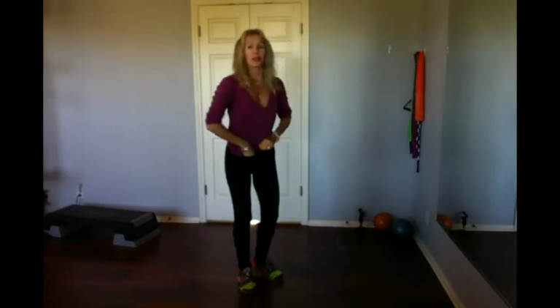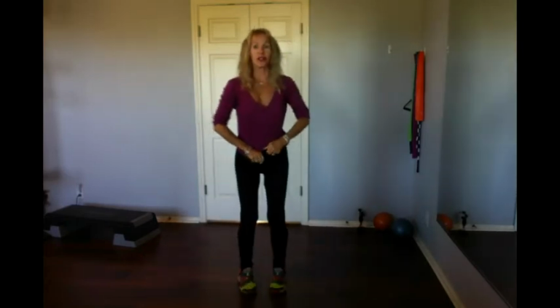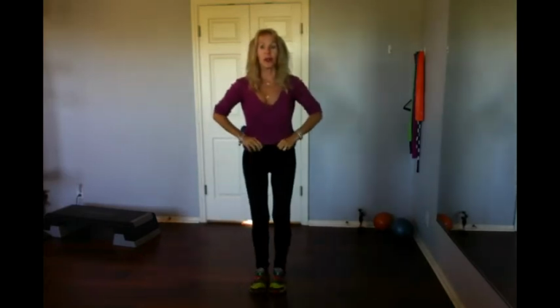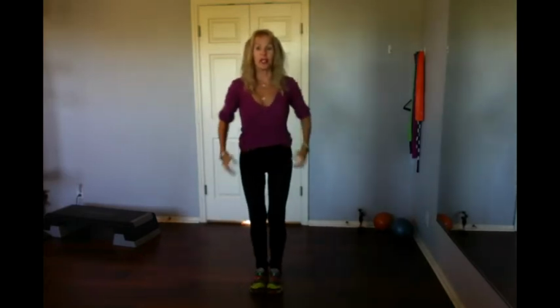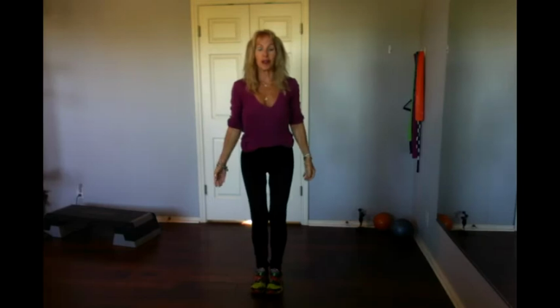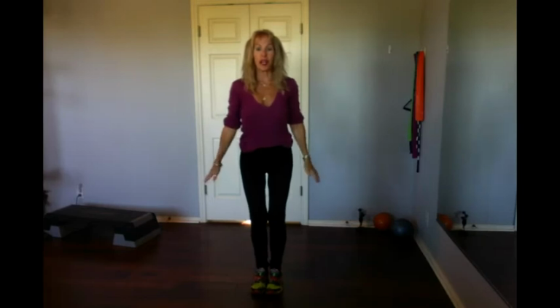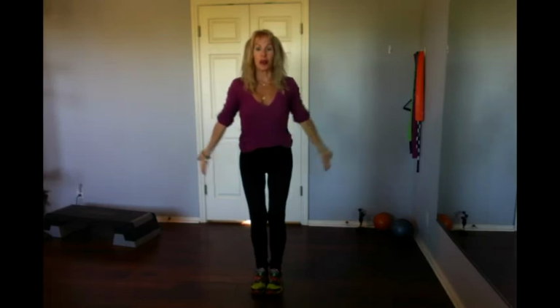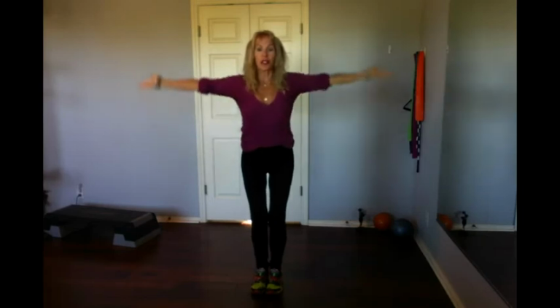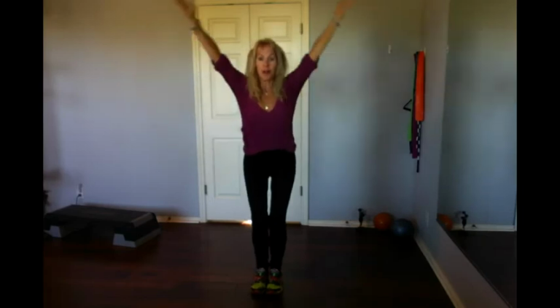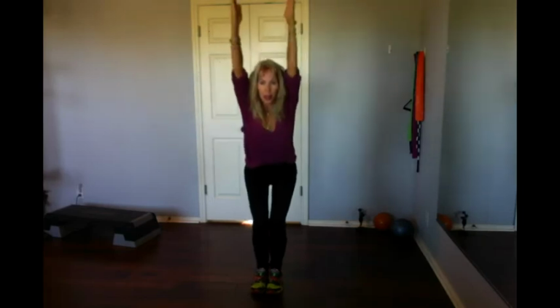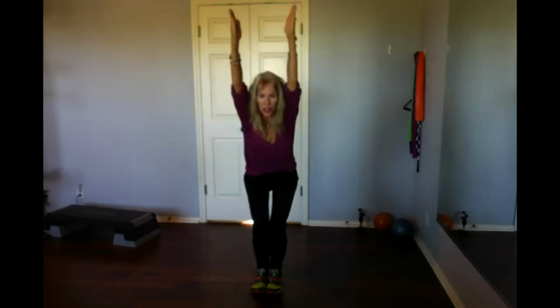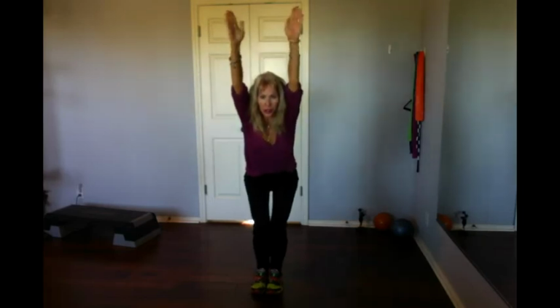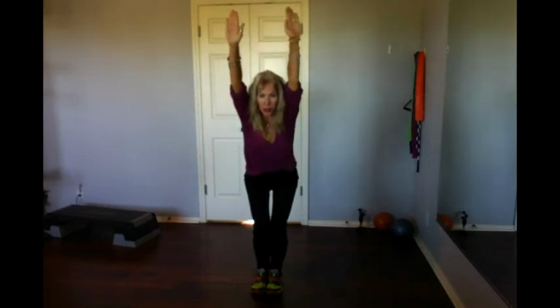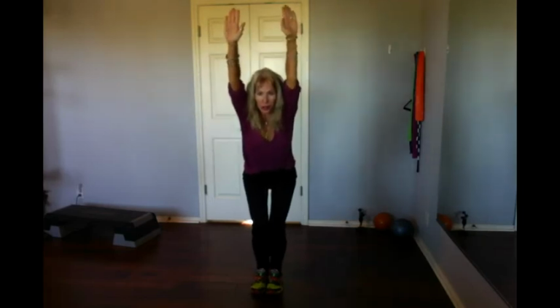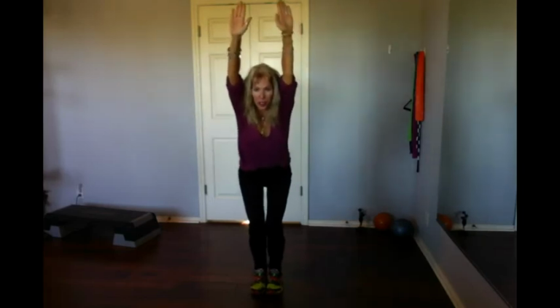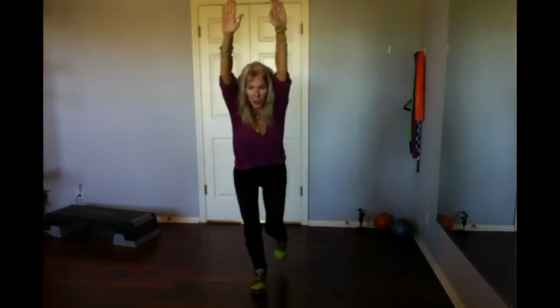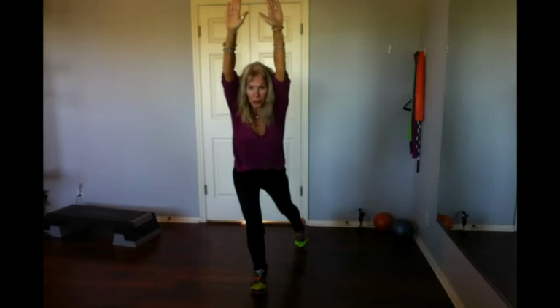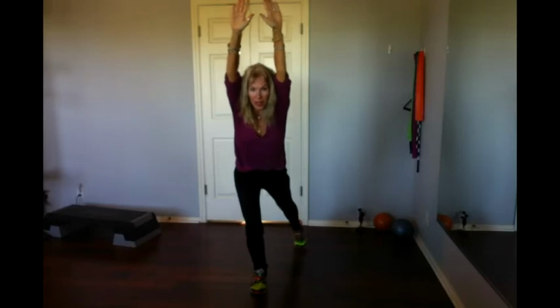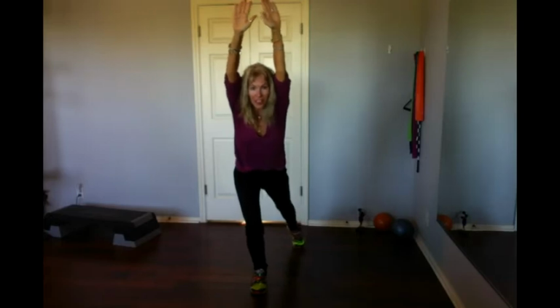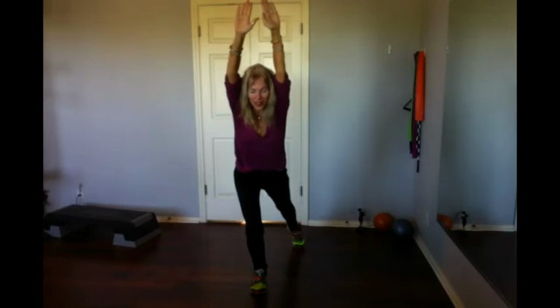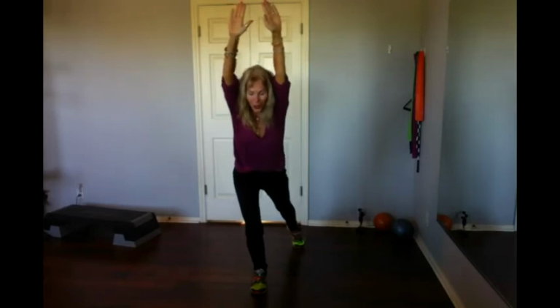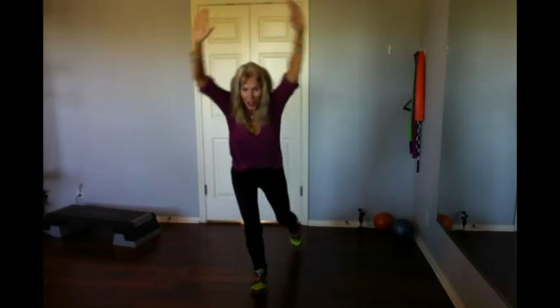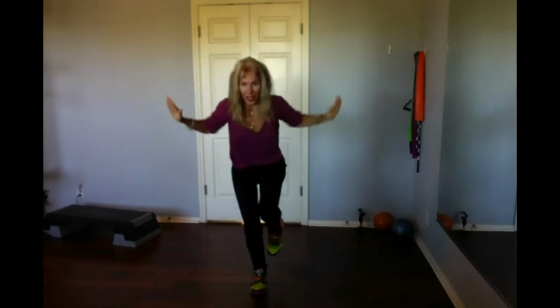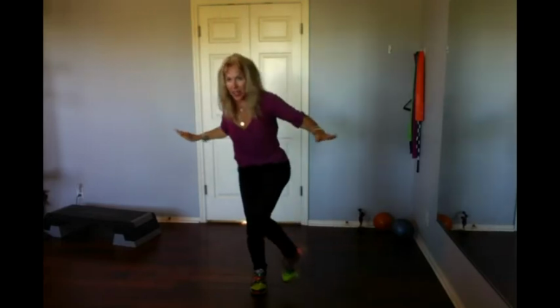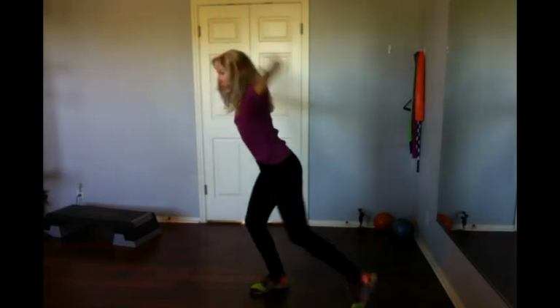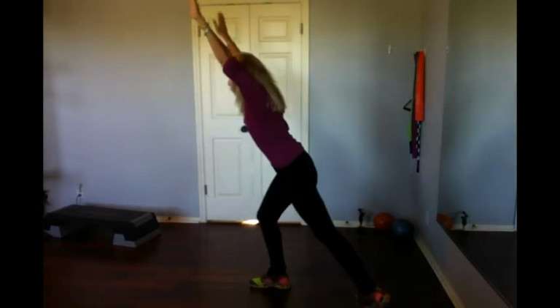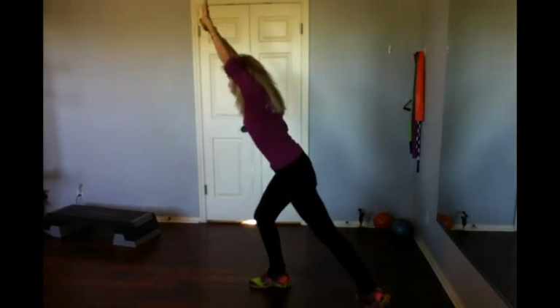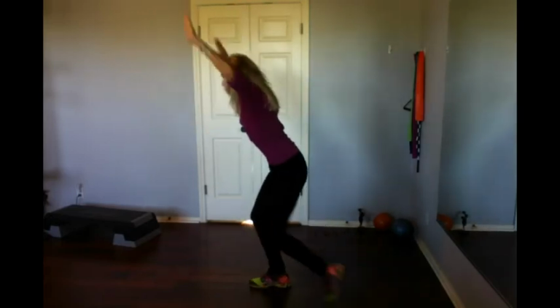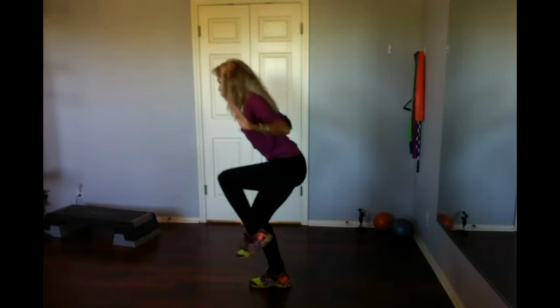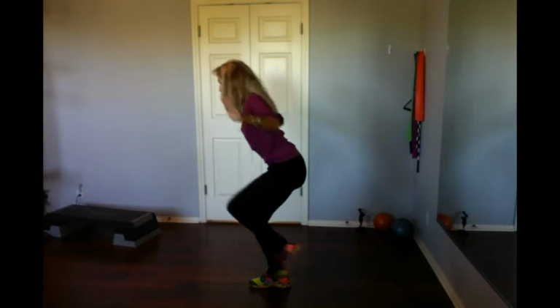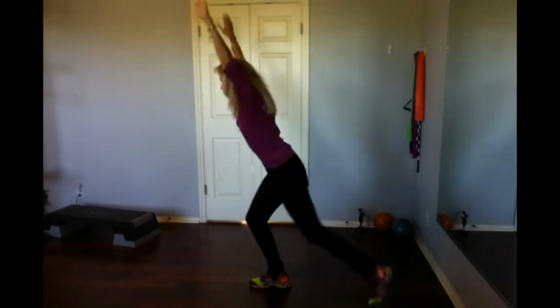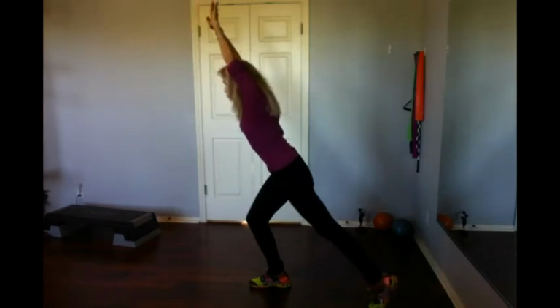I'll tuck my shirt in — I want you to see it again from the other side. Reach up, there's an awkward chair, turn your palms, put one foot back, stay nice and low. Exhale, inhale, crunch, reach.